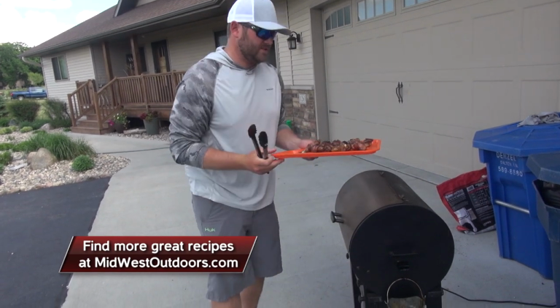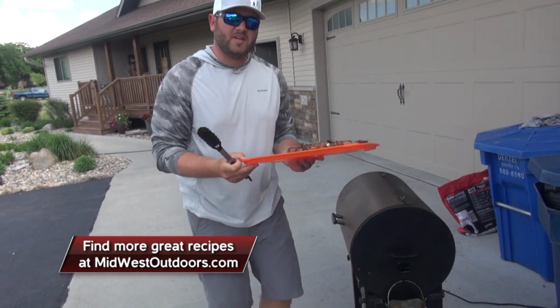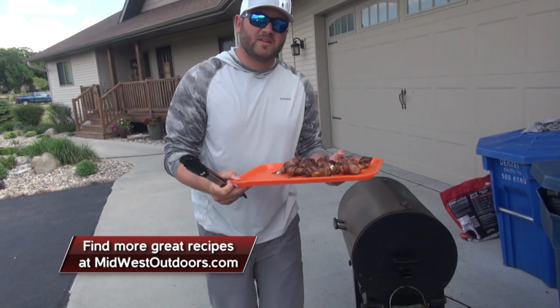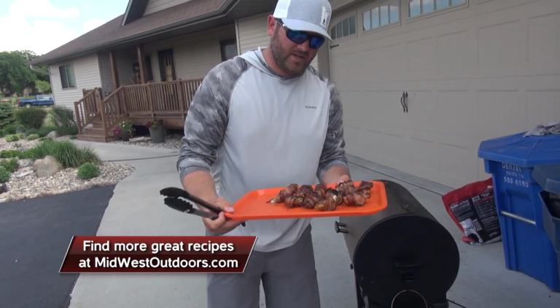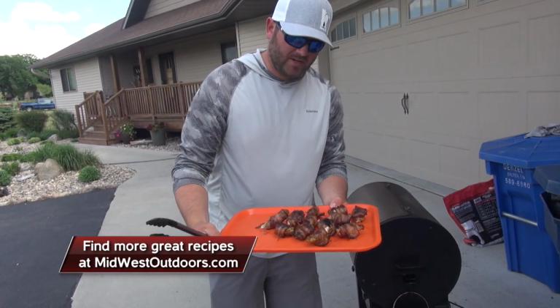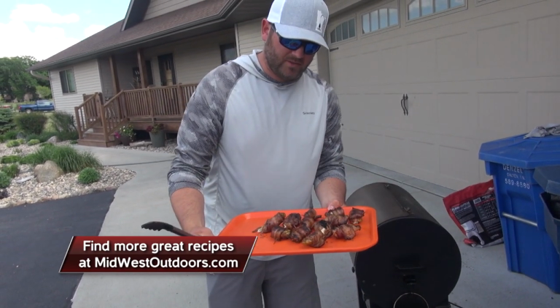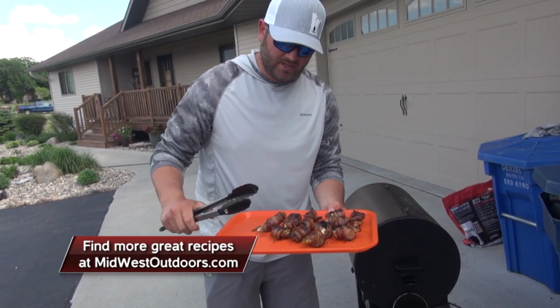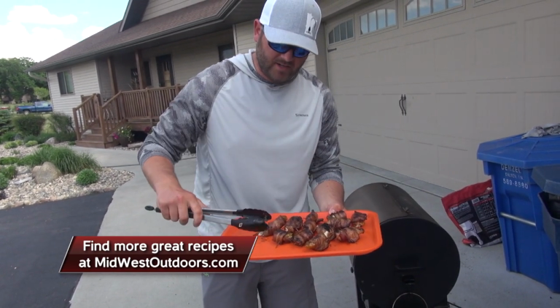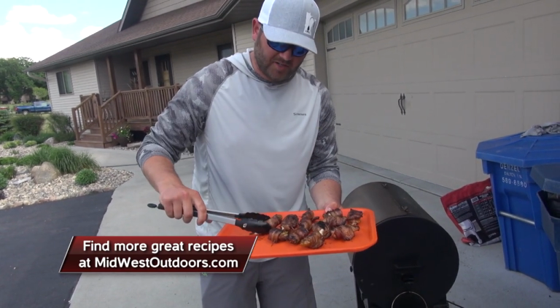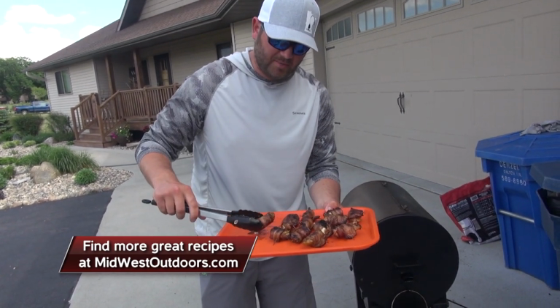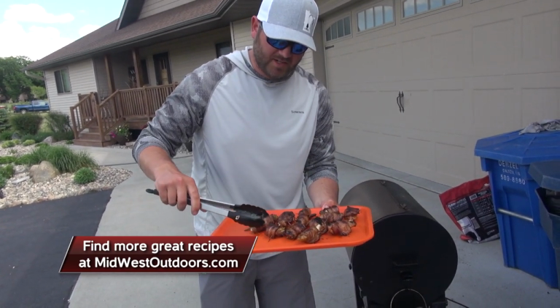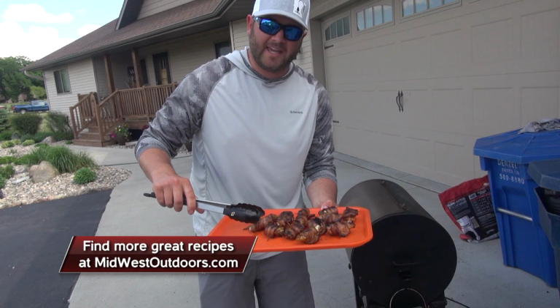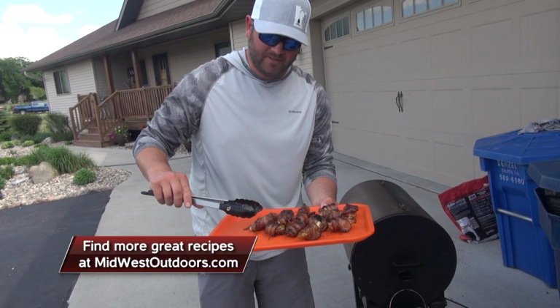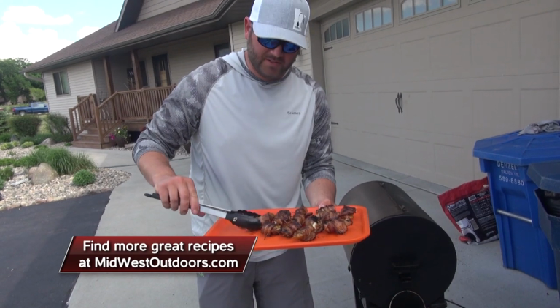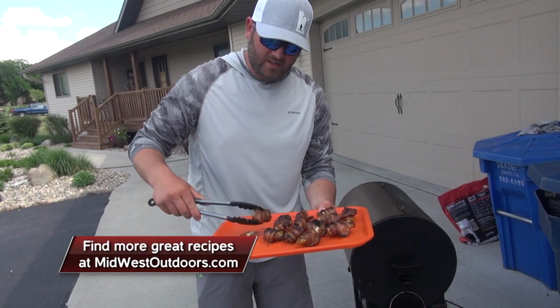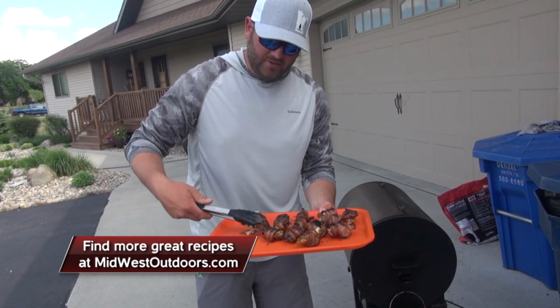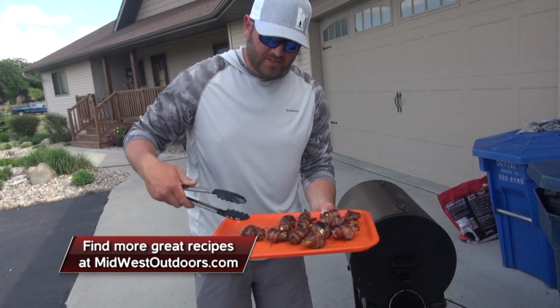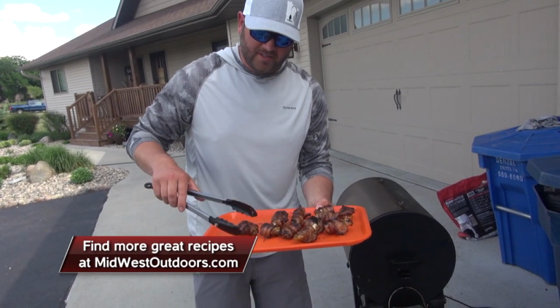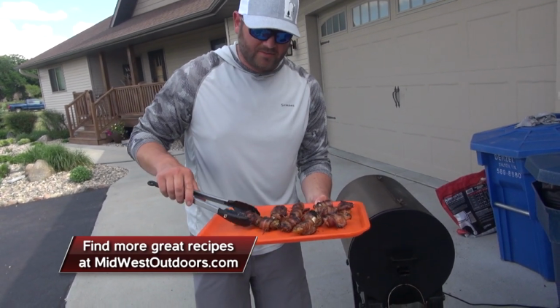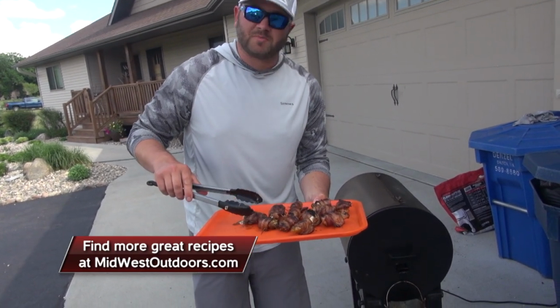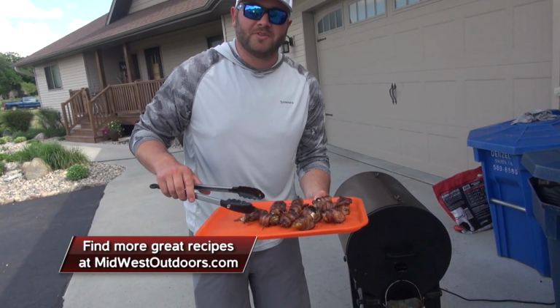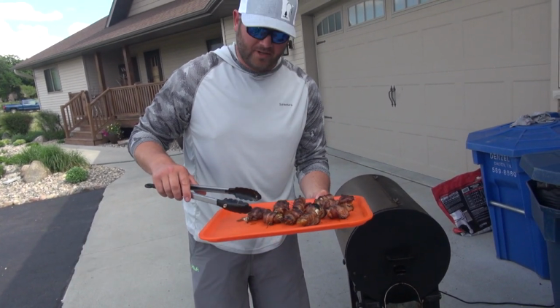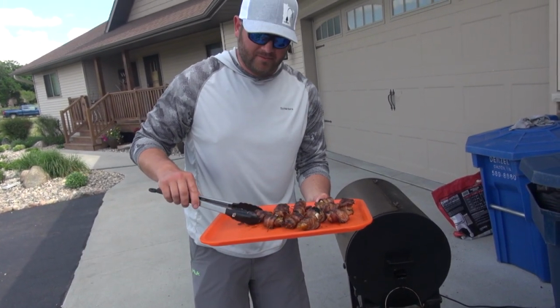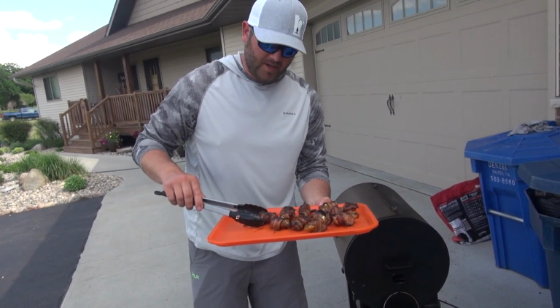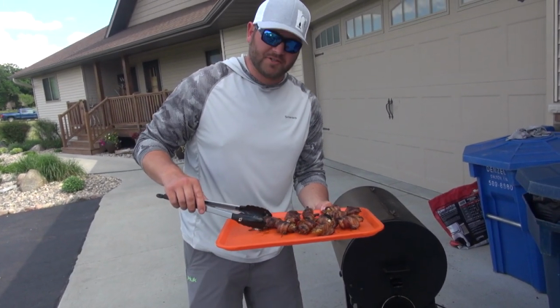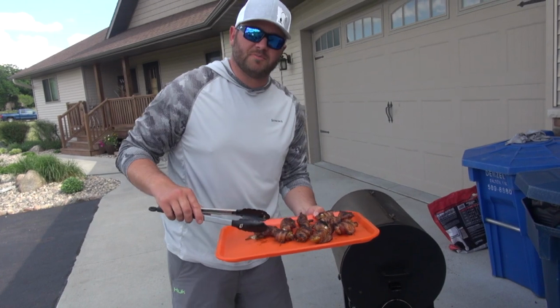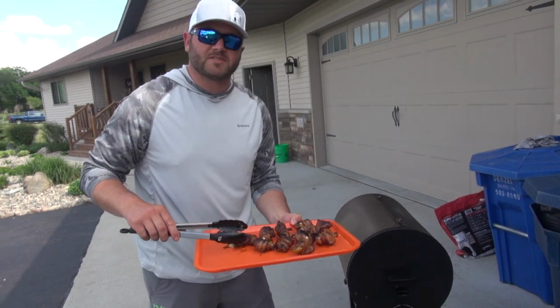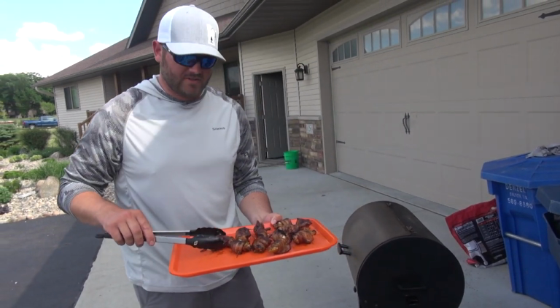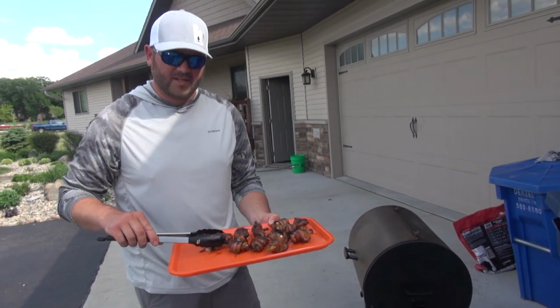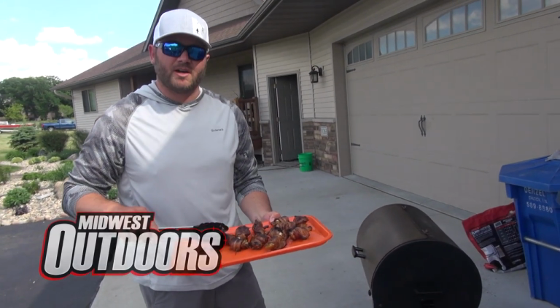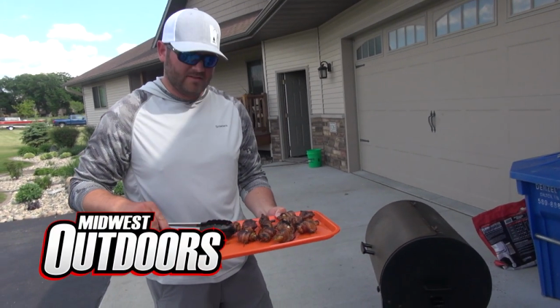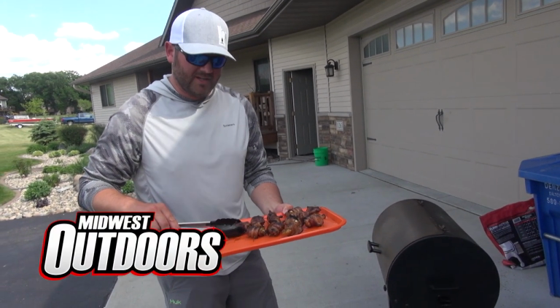This is the best way to make wild turkey right here — turkey poppers. I call it candy of the woods. If you guys want to try this out, trust me, you will not regret it. I'm Brennan Schutte with Midwest Outdoors. Thanks for watching, have a good day.